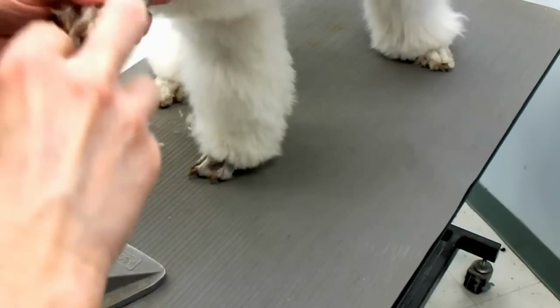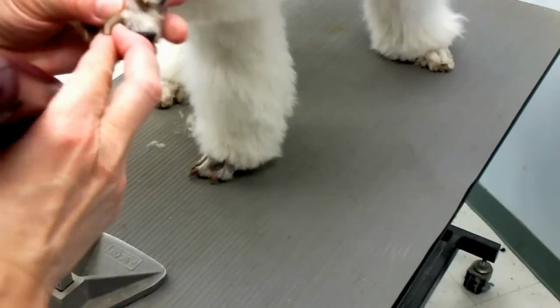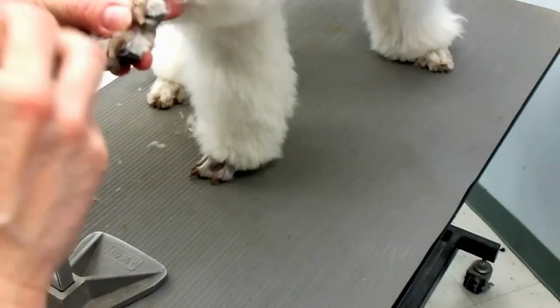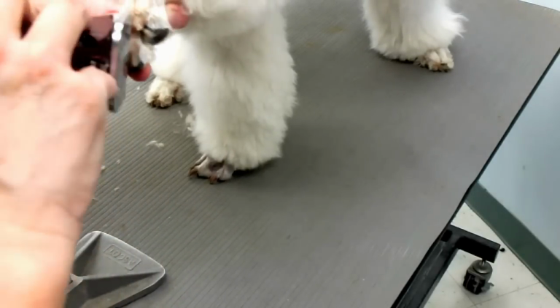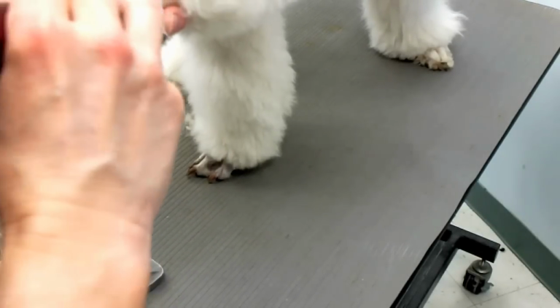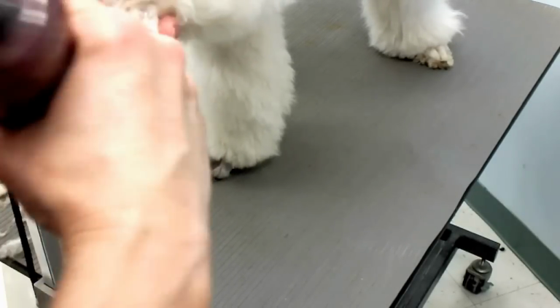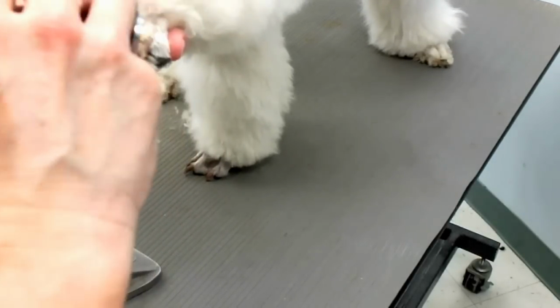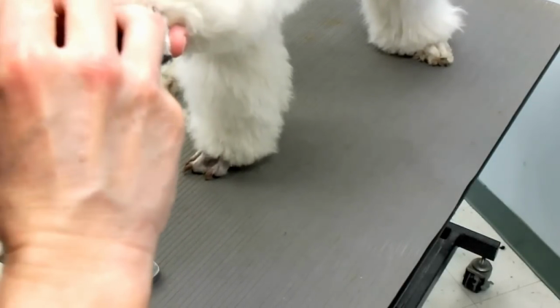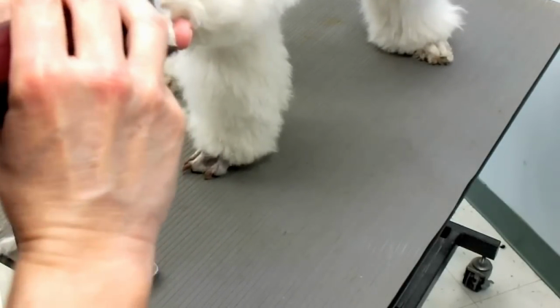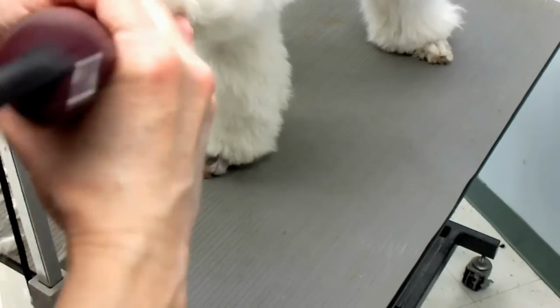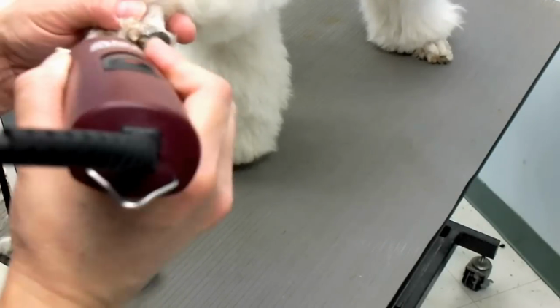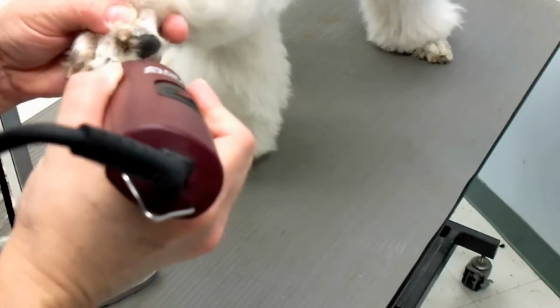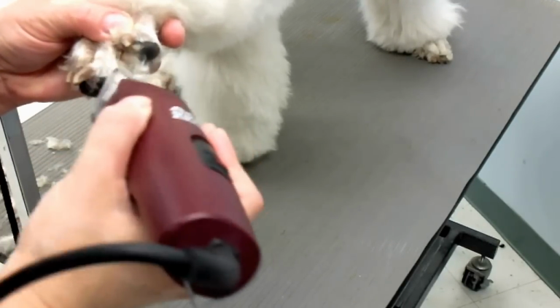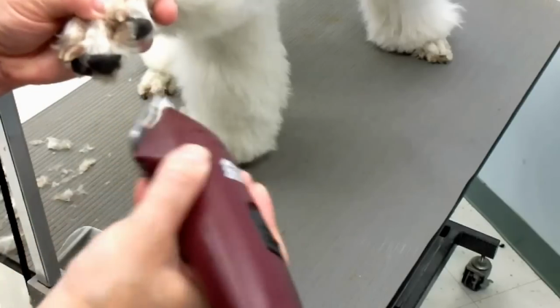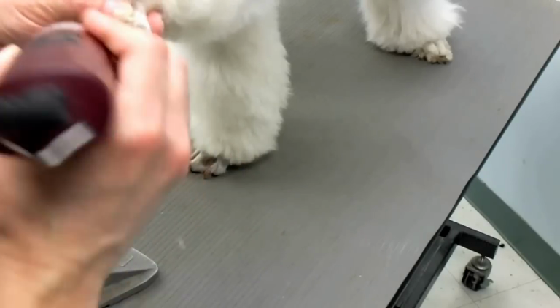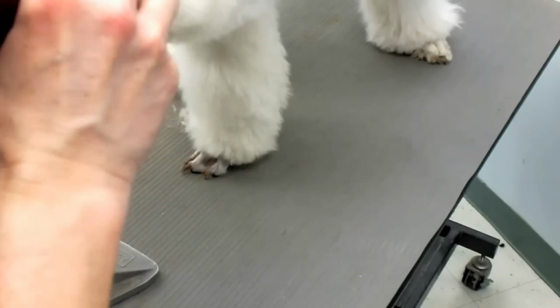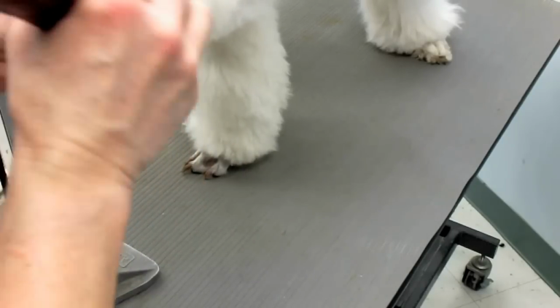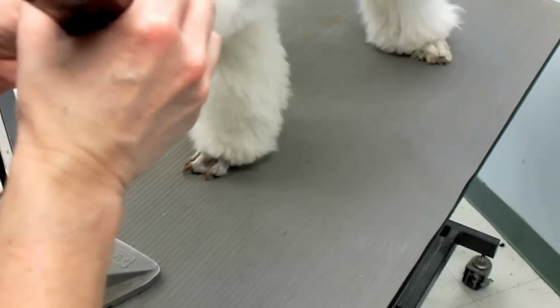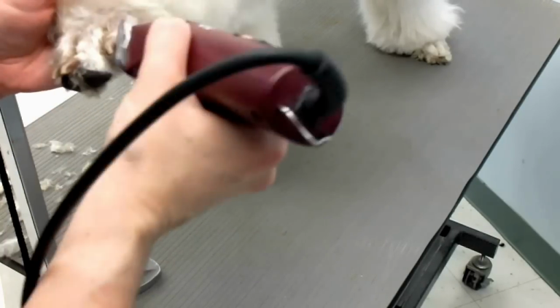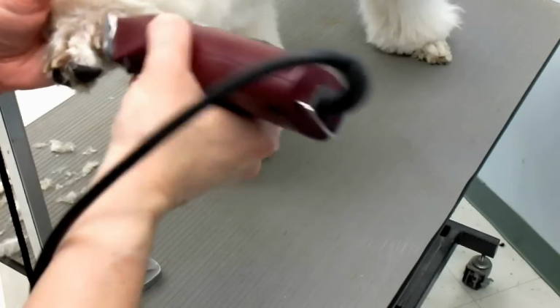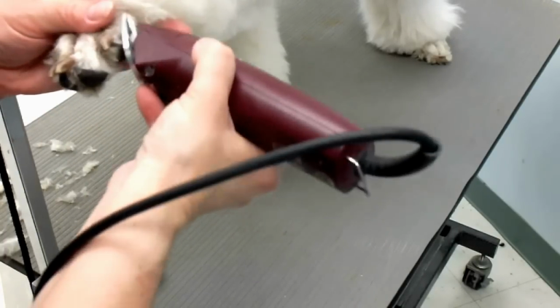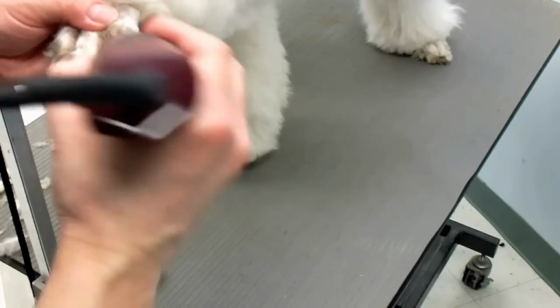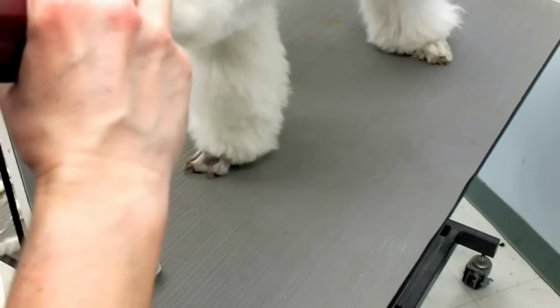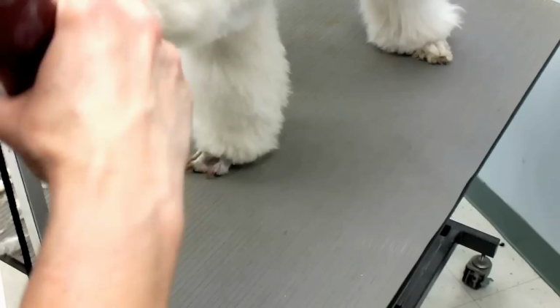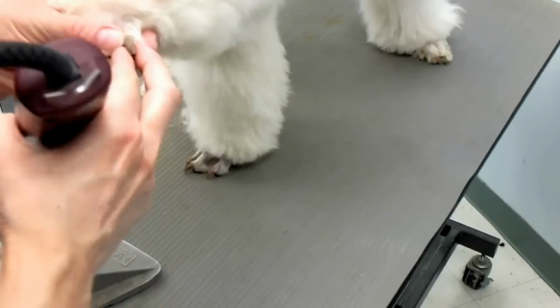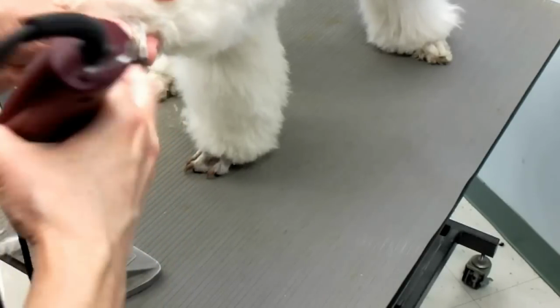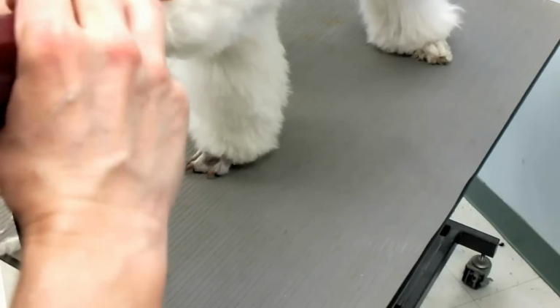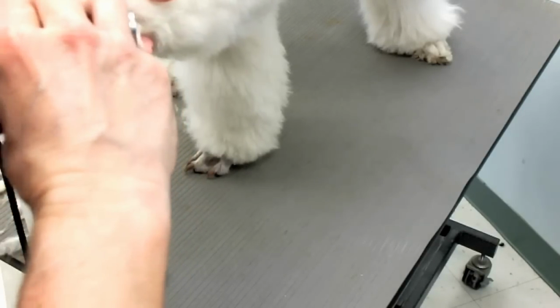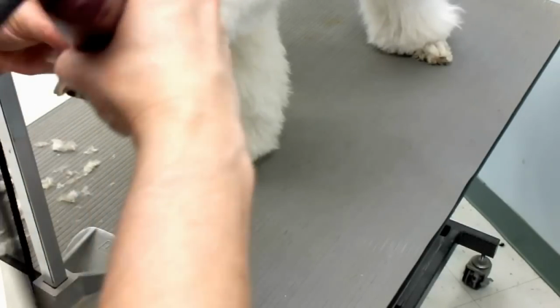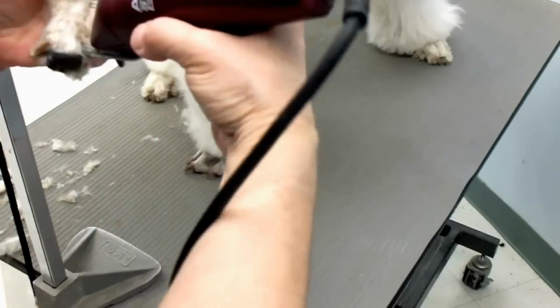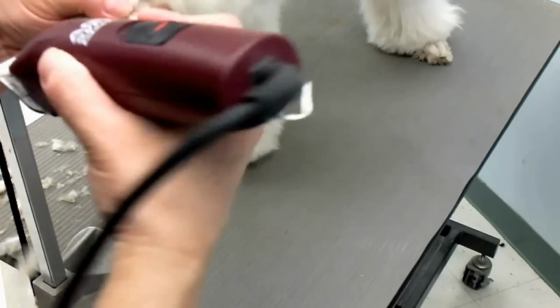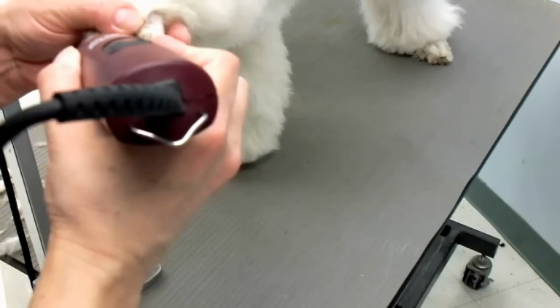Make sure your blade is not hot. You can spray it with lubricant or just switch blades and use a cooler blade, because it will burn the skin.